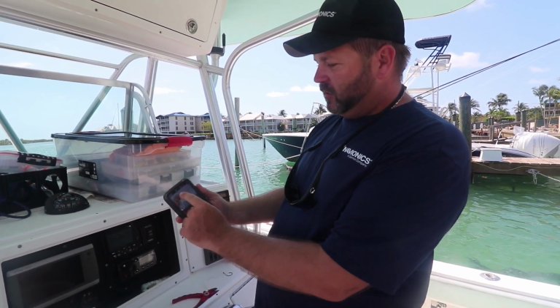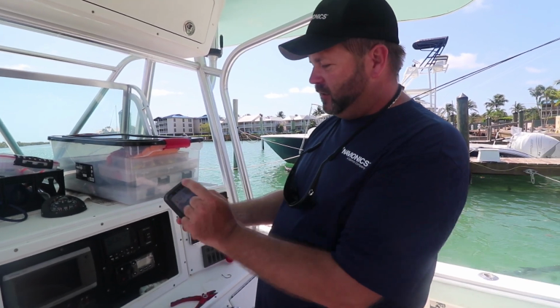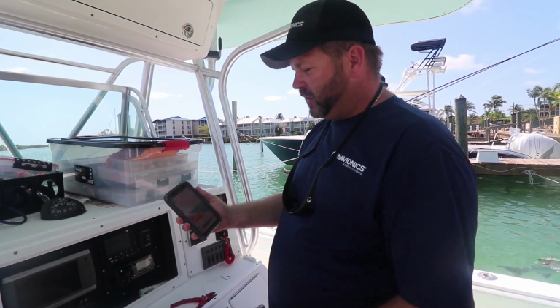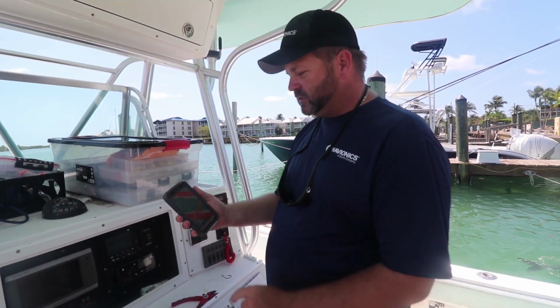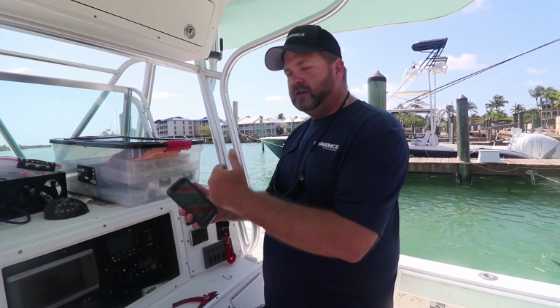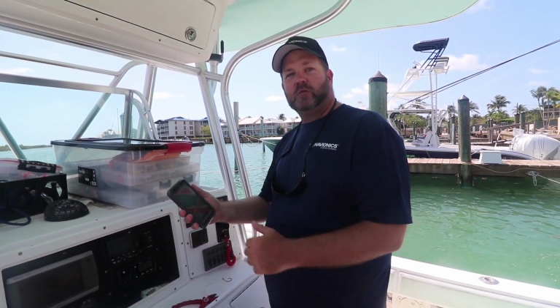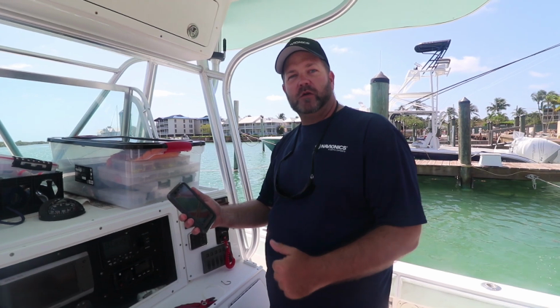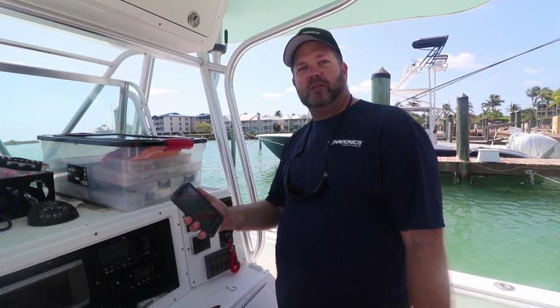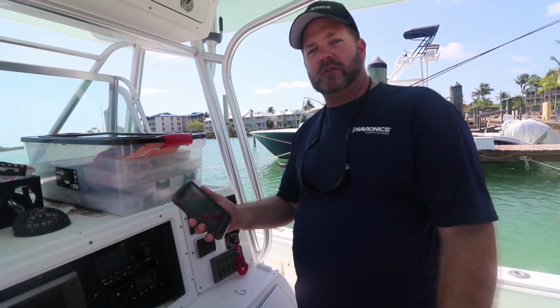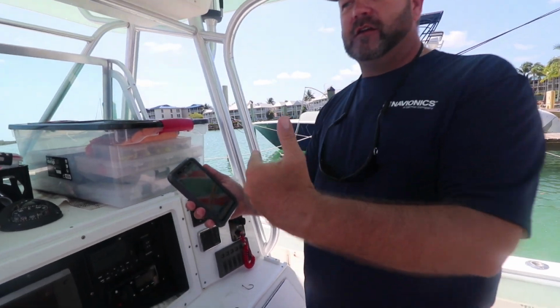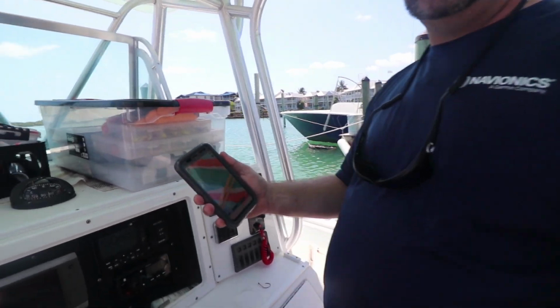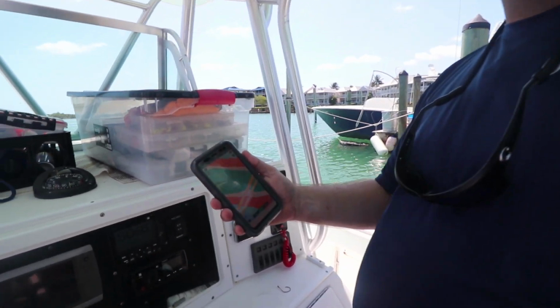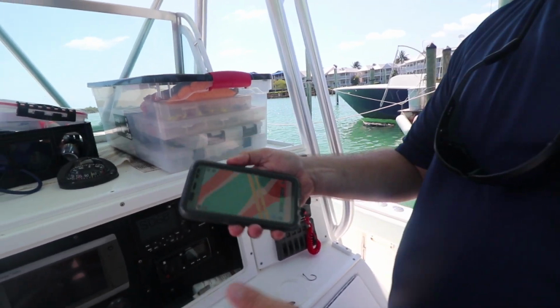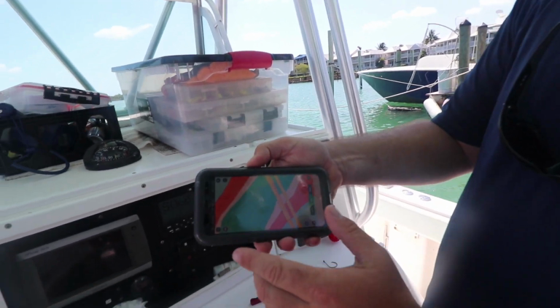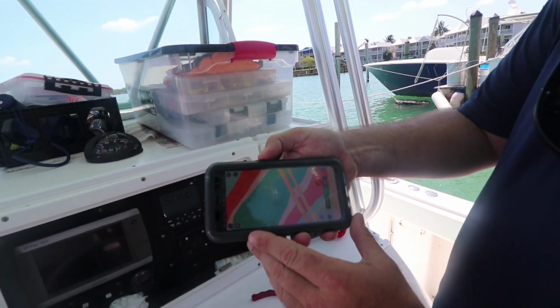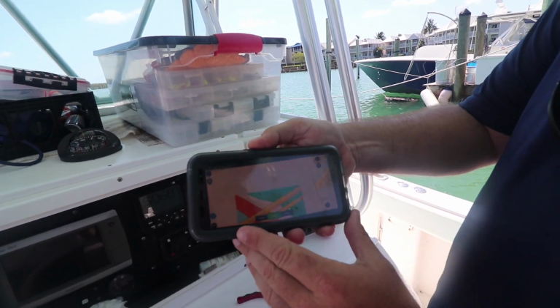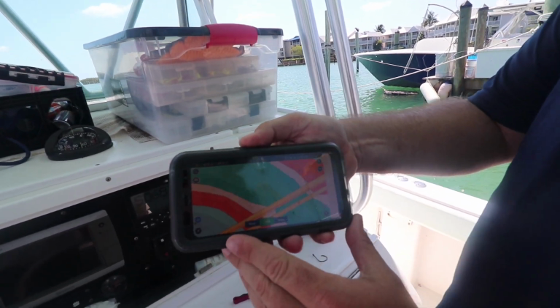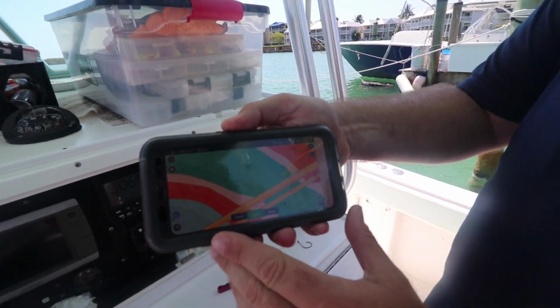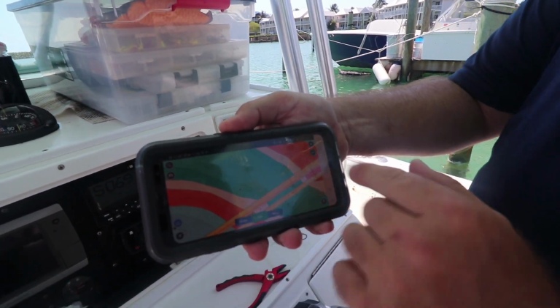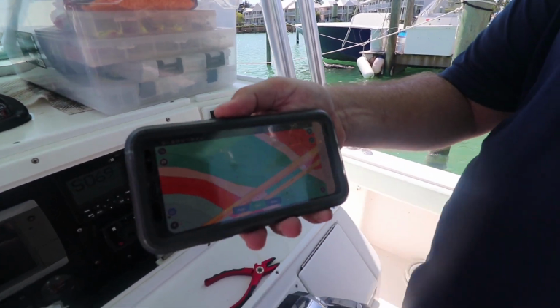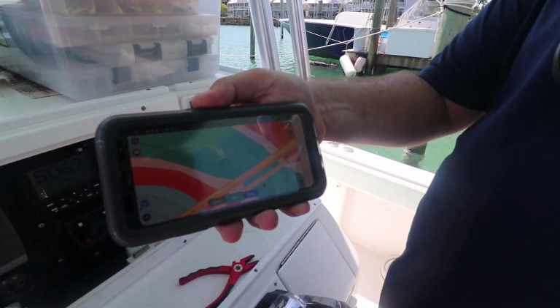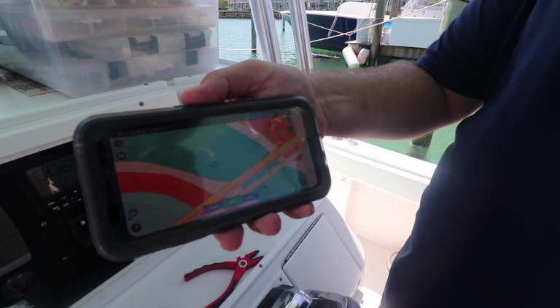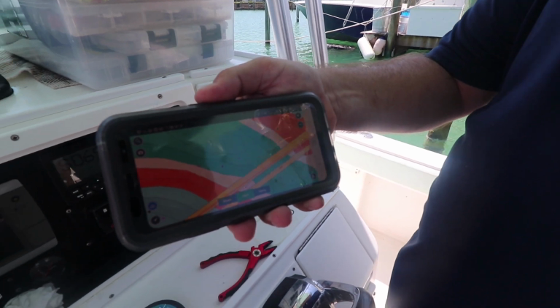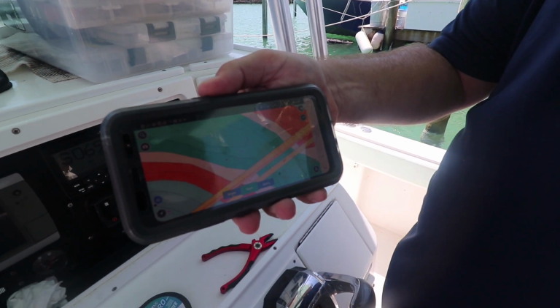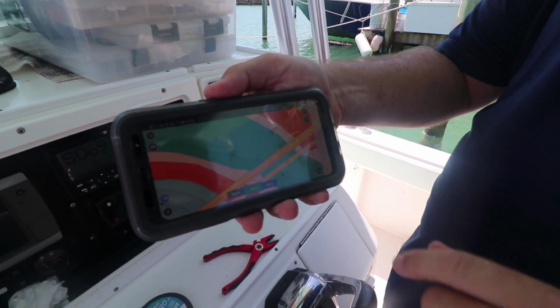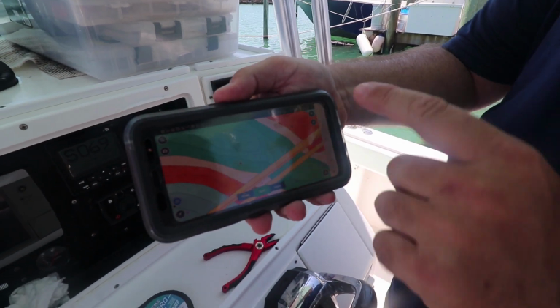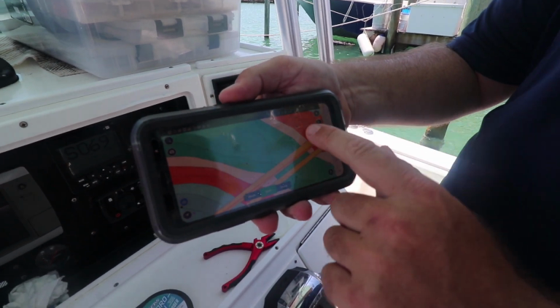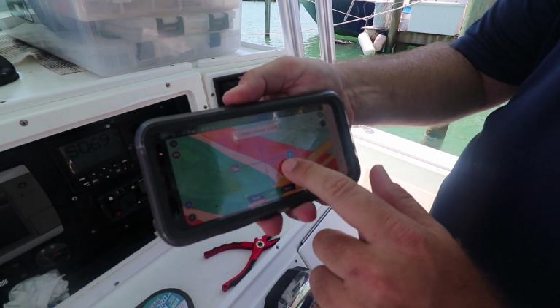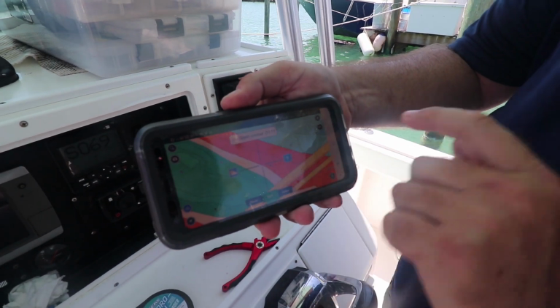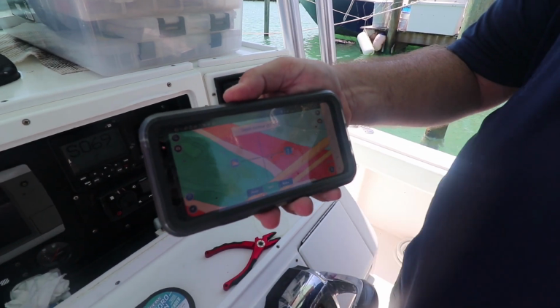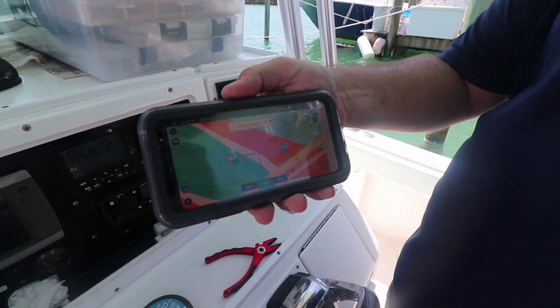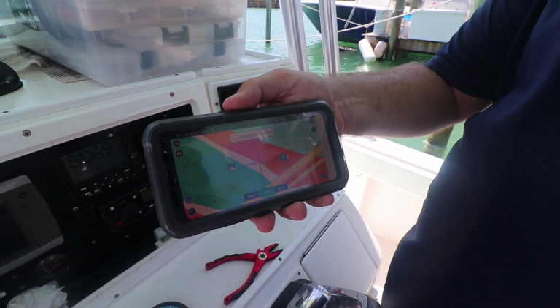We'll go ahead and open that and show you where we were today. We were down here at Hawks Cay and we were fishing at Long Key Bridge, and we used the app and the new feature — the fishing ranges — to highlight some of the areas where we wanted to fish.